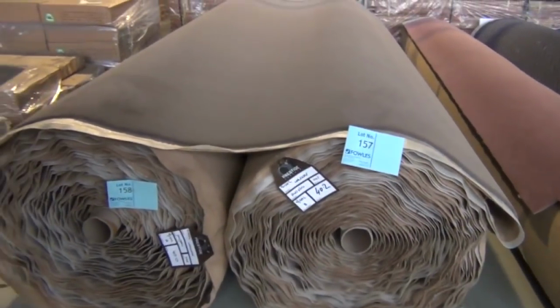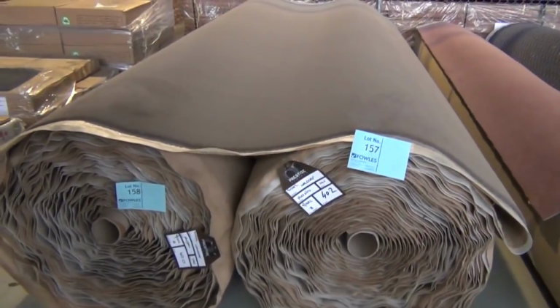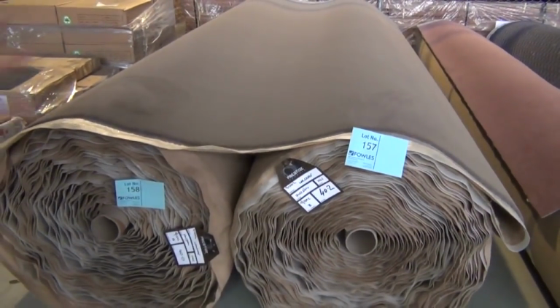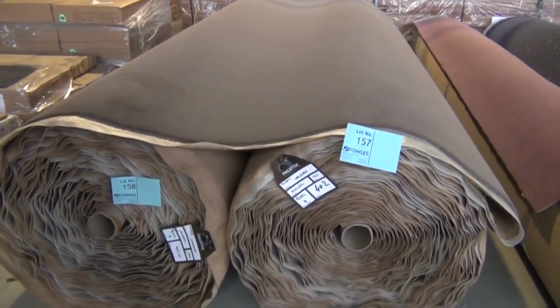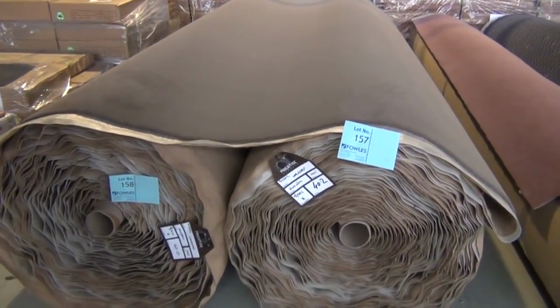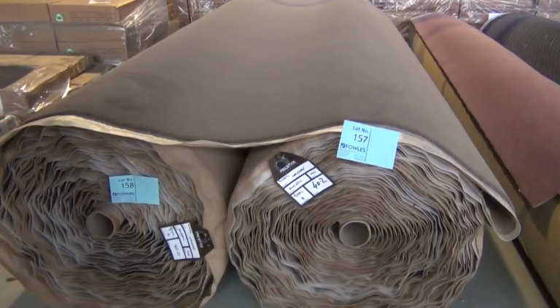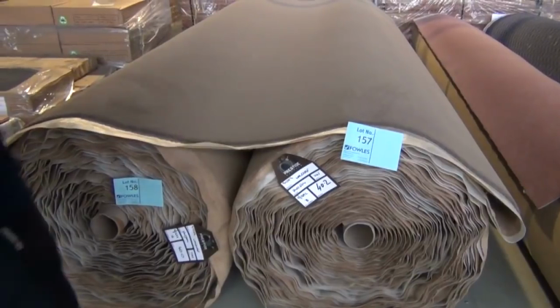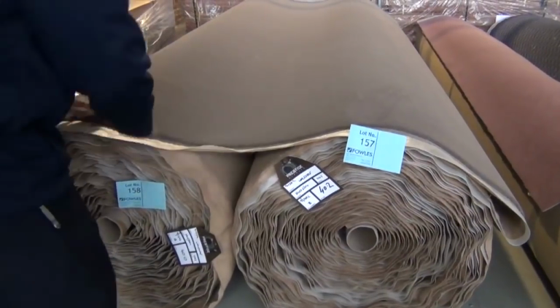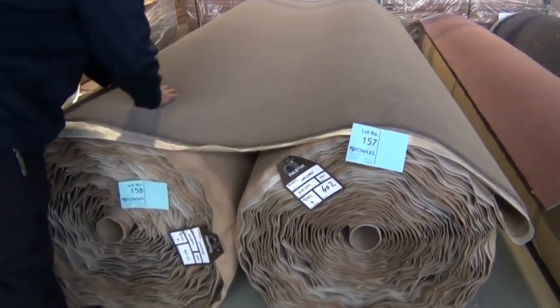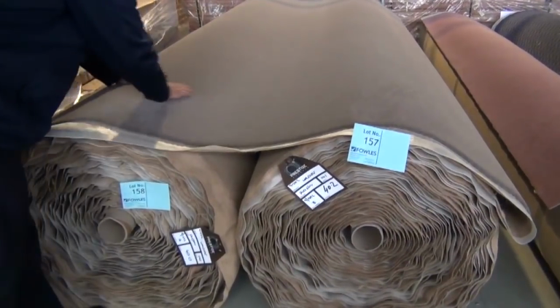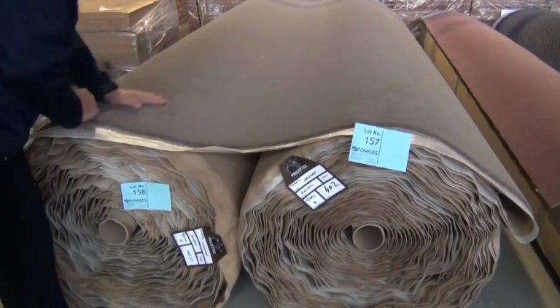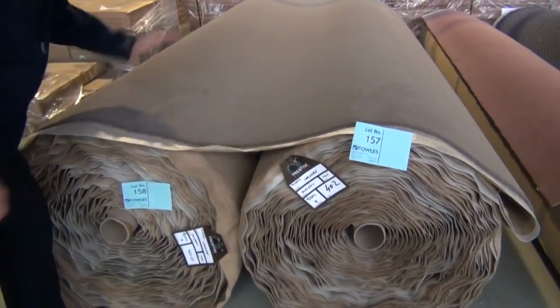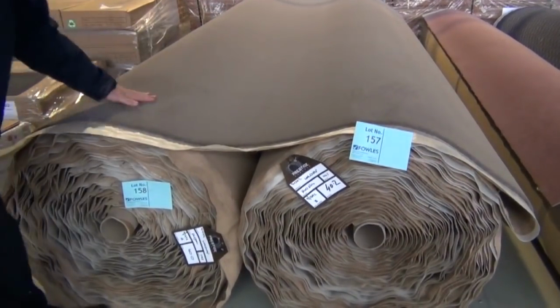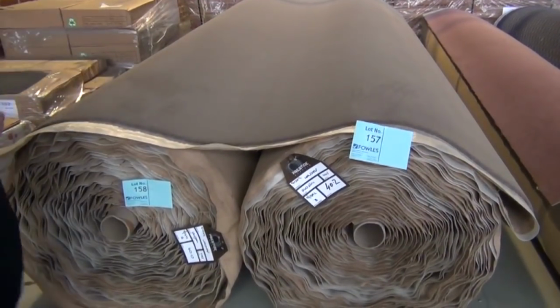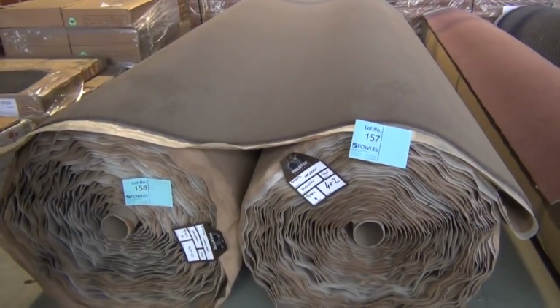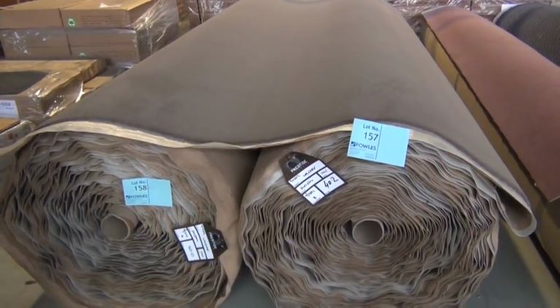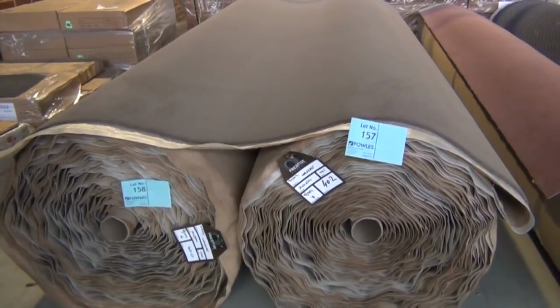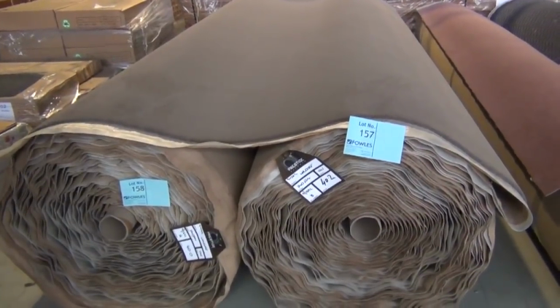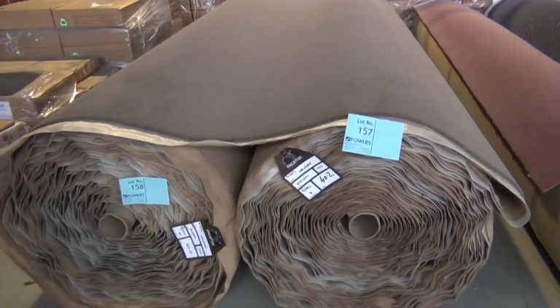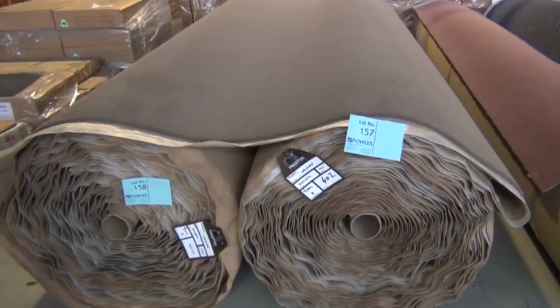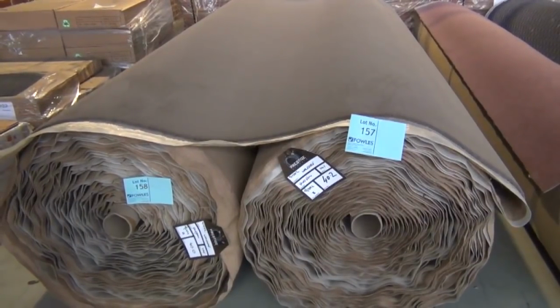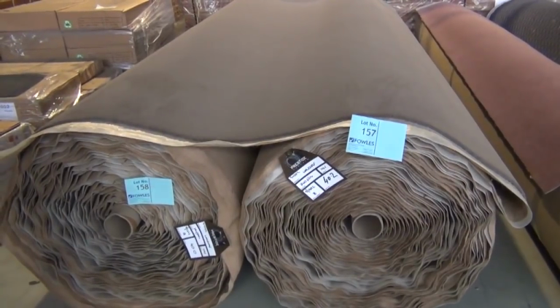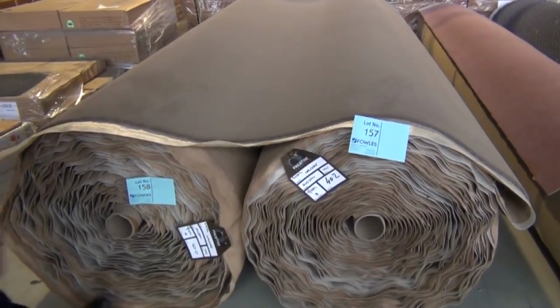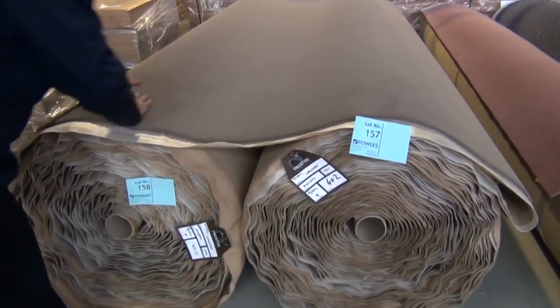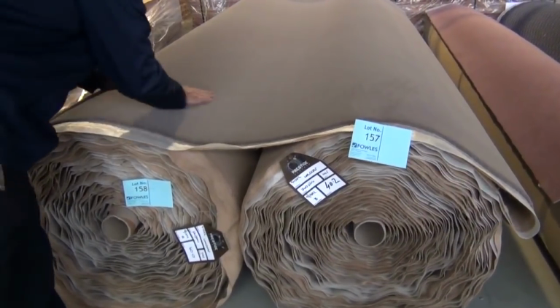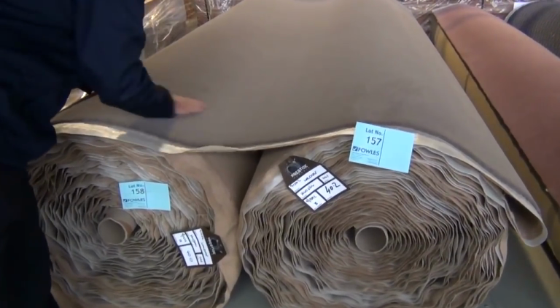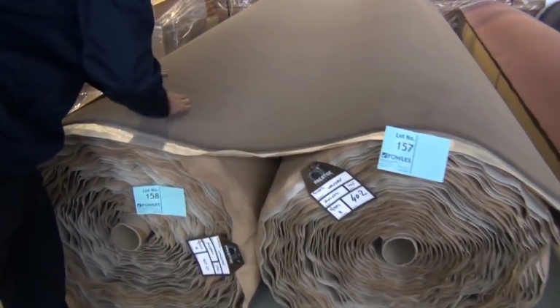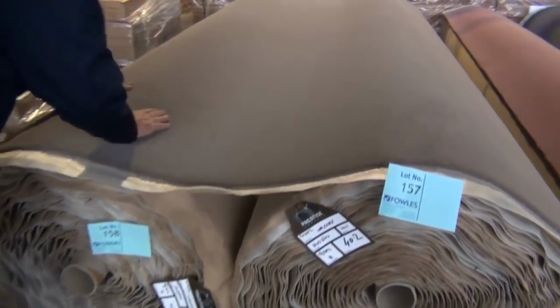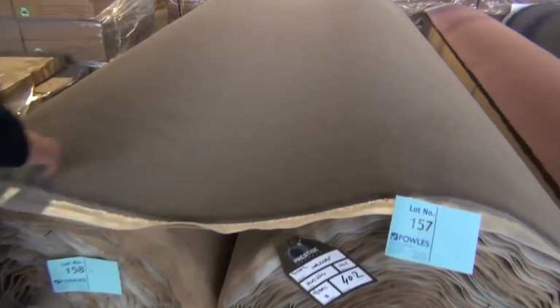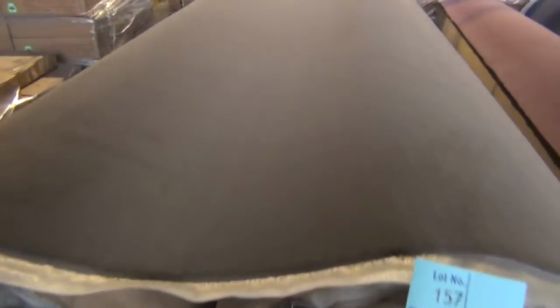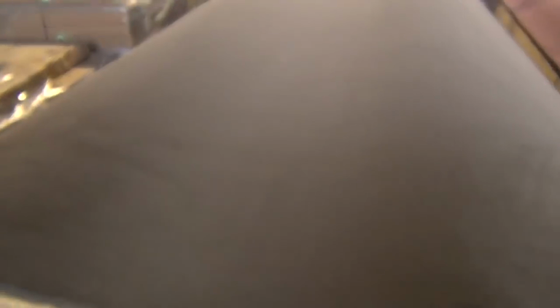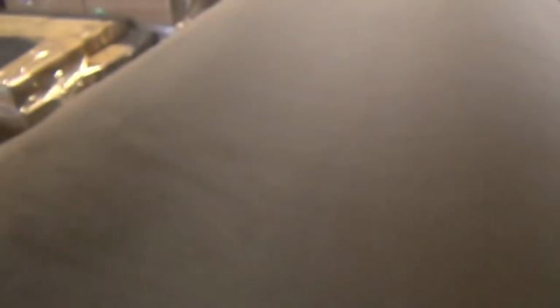It's going to be an absolute bargain for whoever picks up either one or both of those rolls, because we'll put them up together with the option — which means the winning bidder can have the choice of both. As you can see, it's a really beautiful colour too.